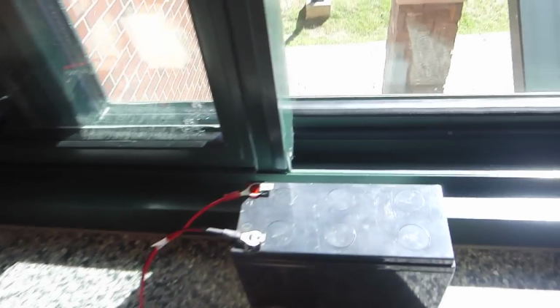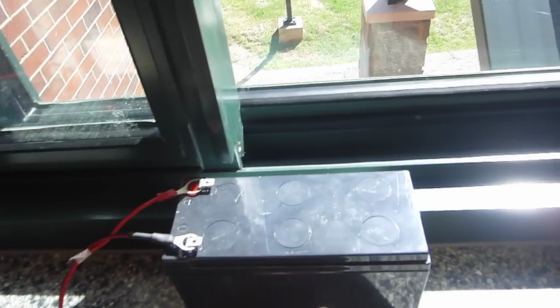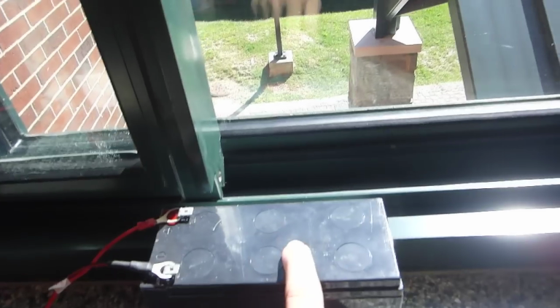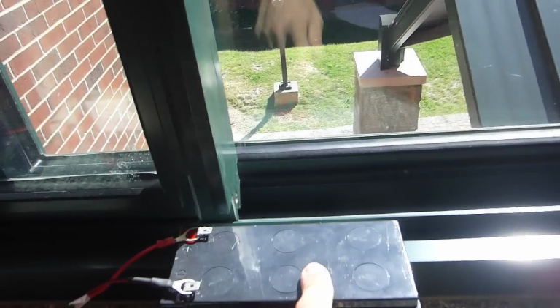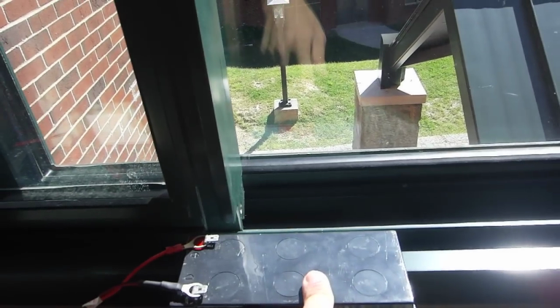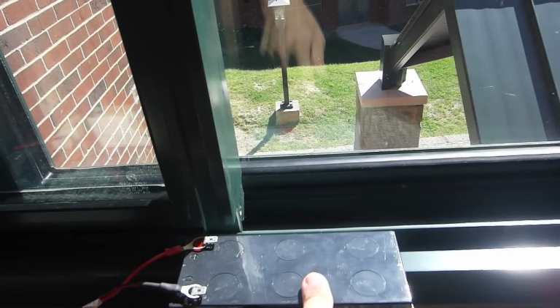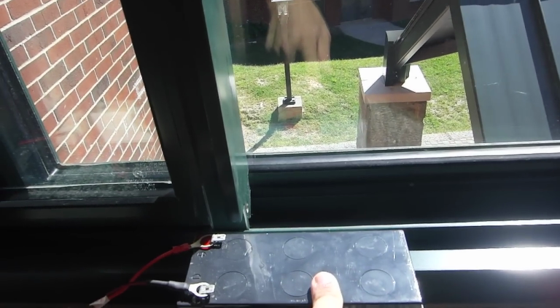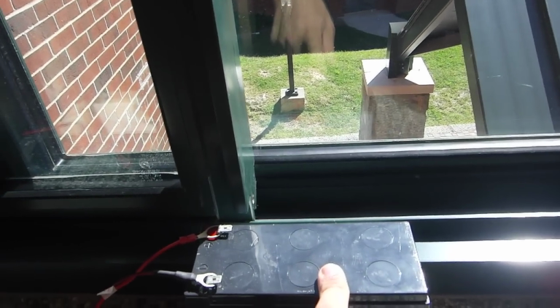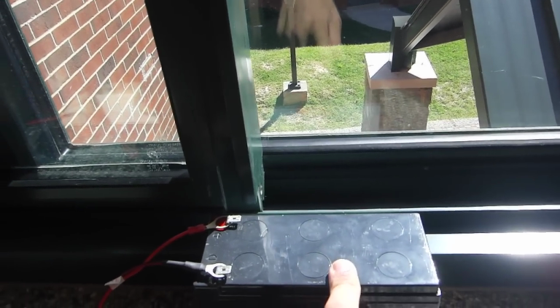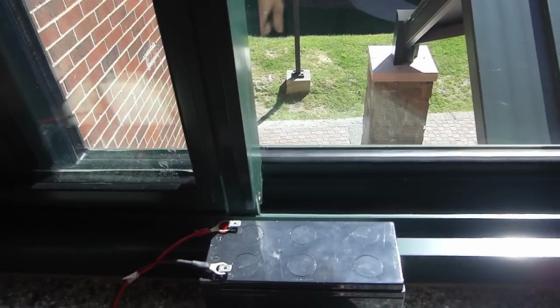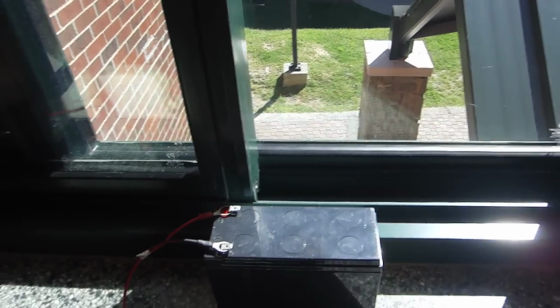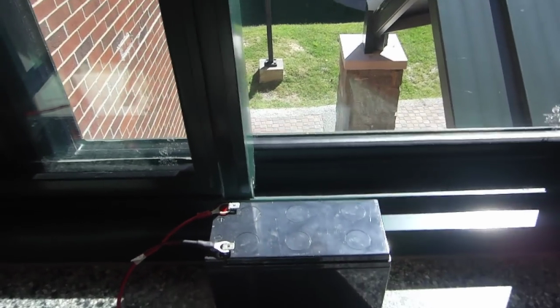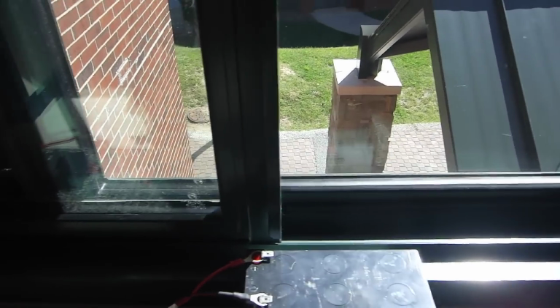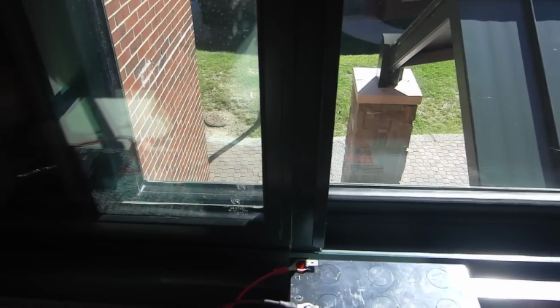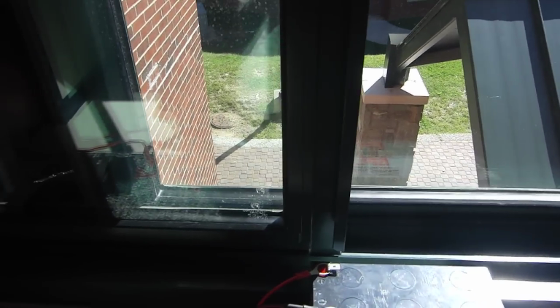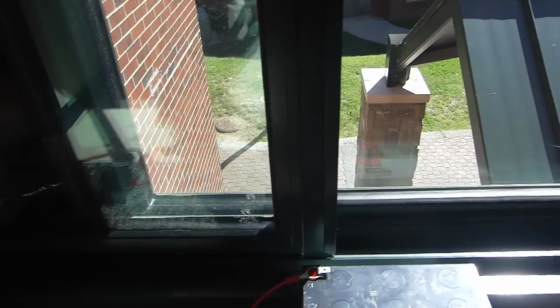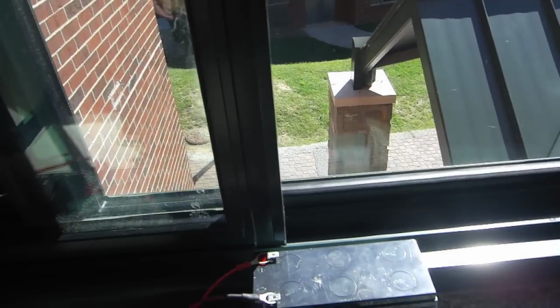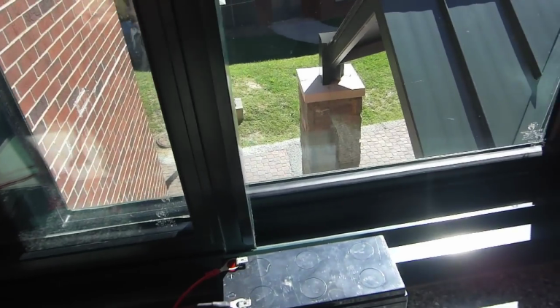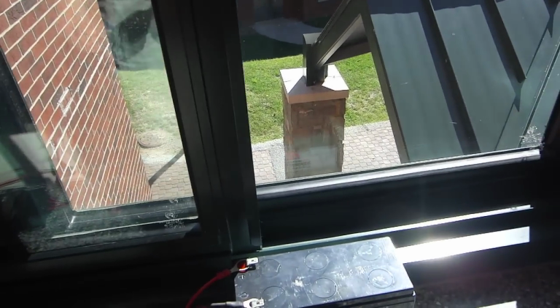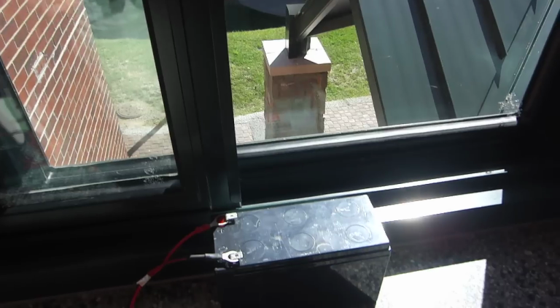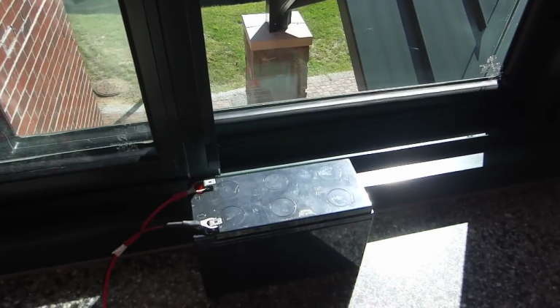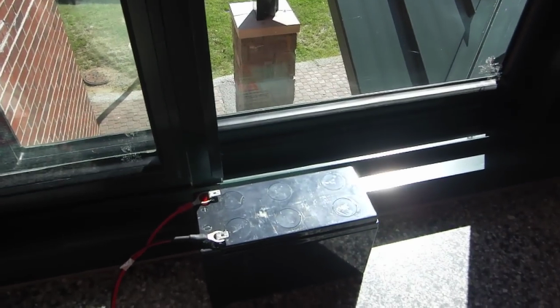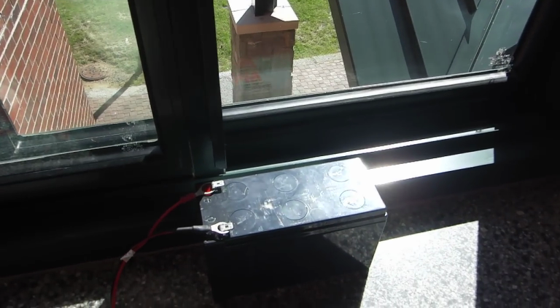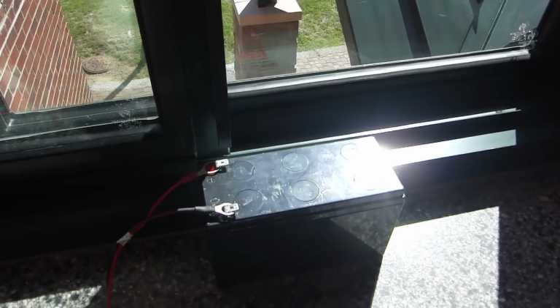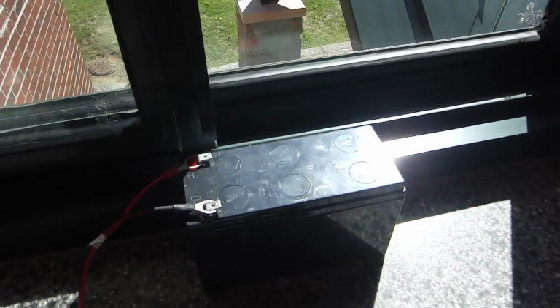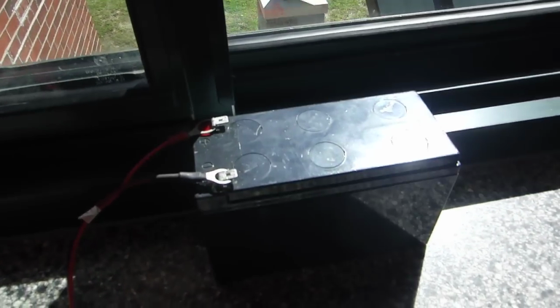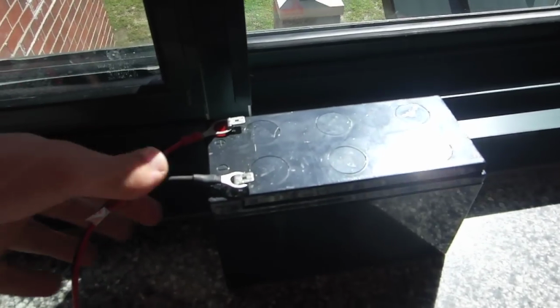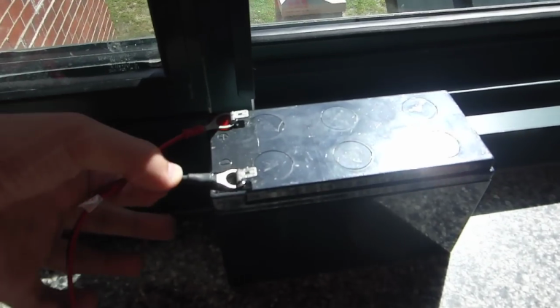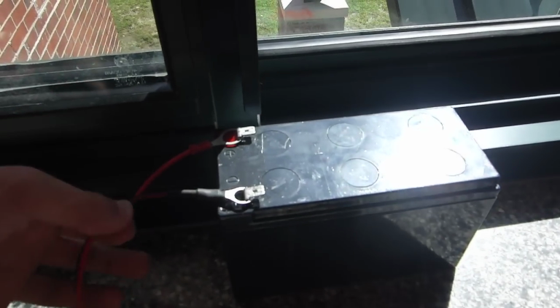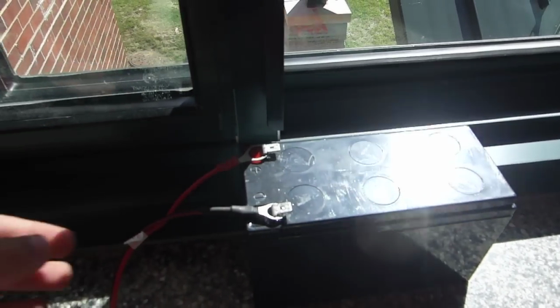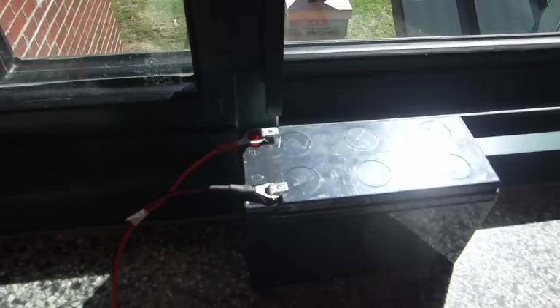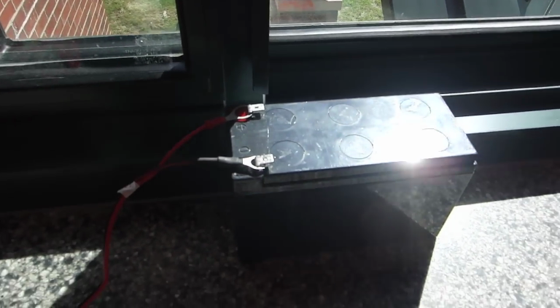I have this battery I got out of a UPS. I'm not sure of the capacity but I'm guessing around 7 amp hours.